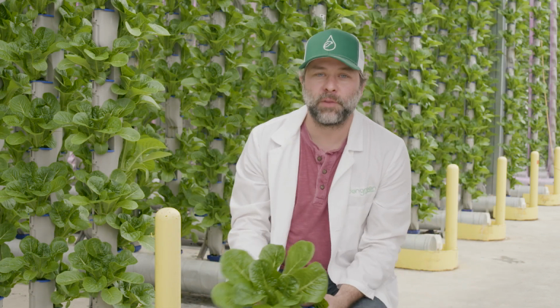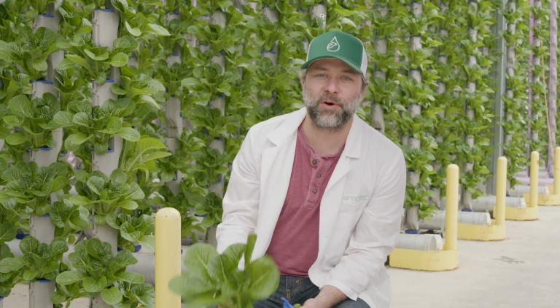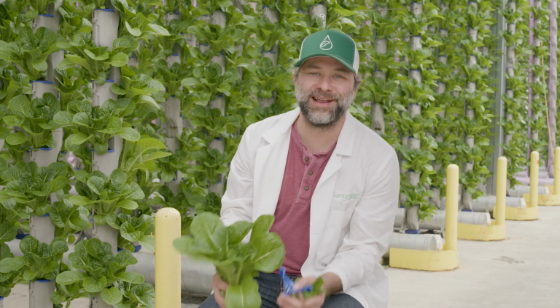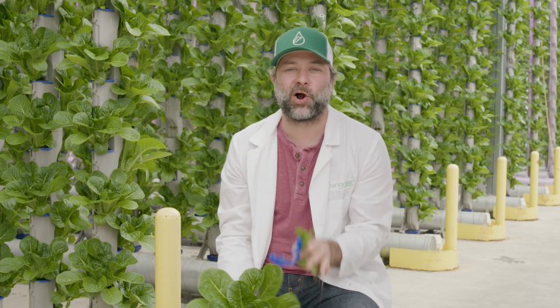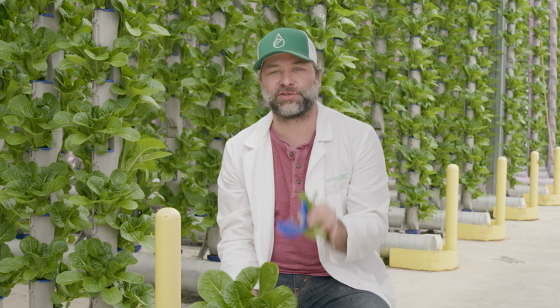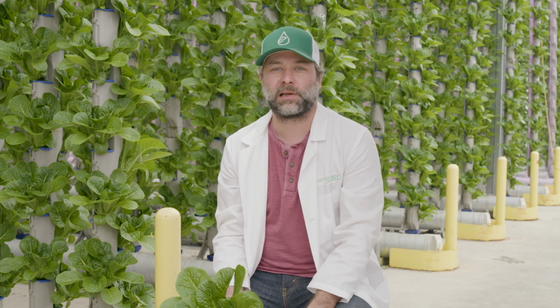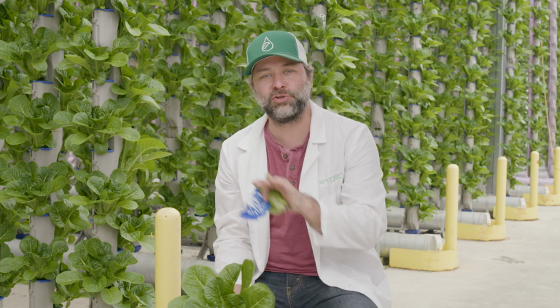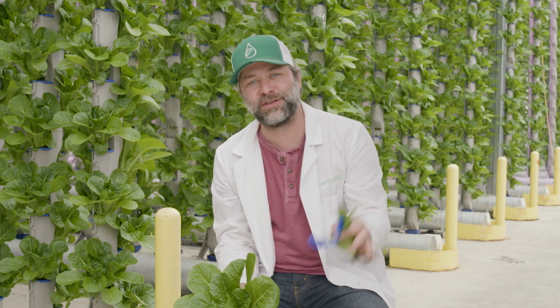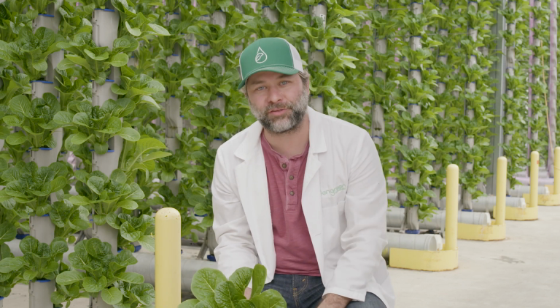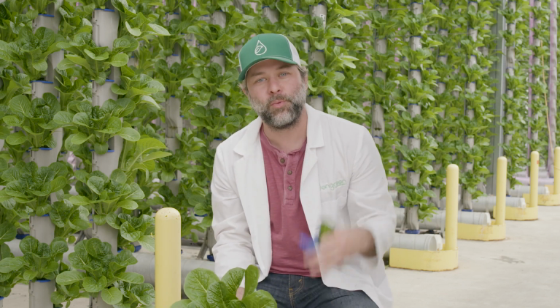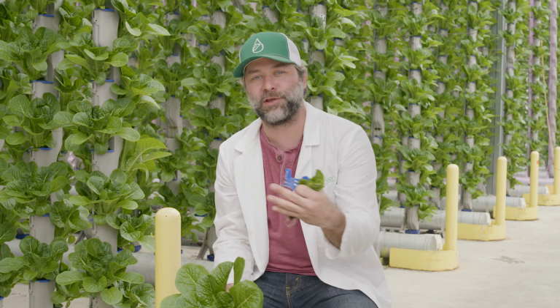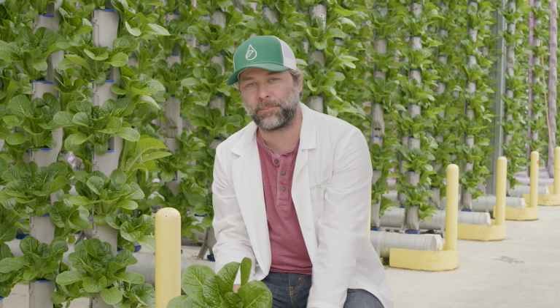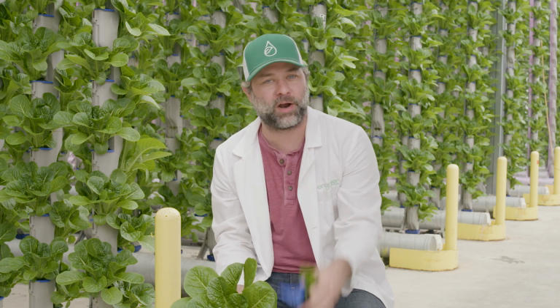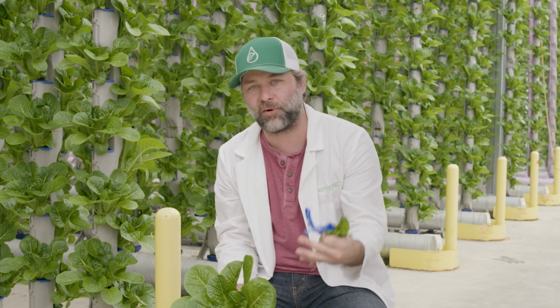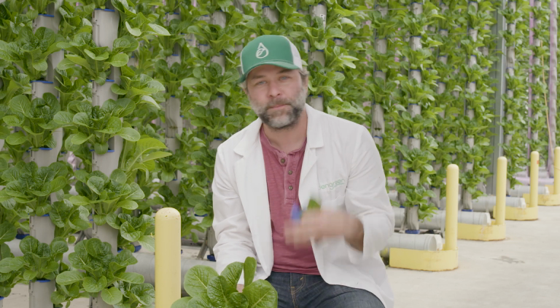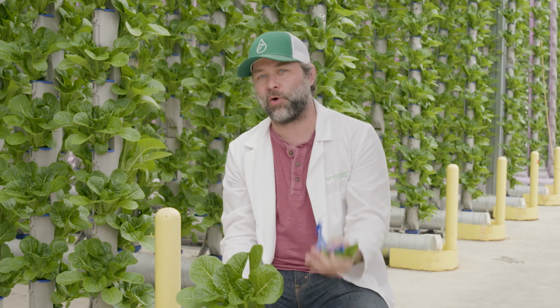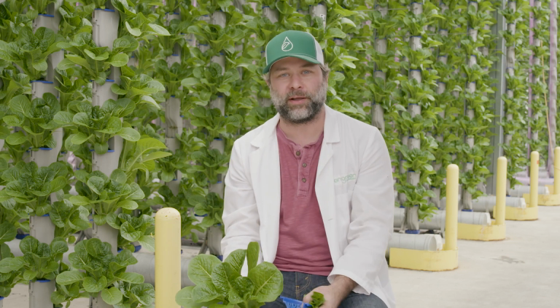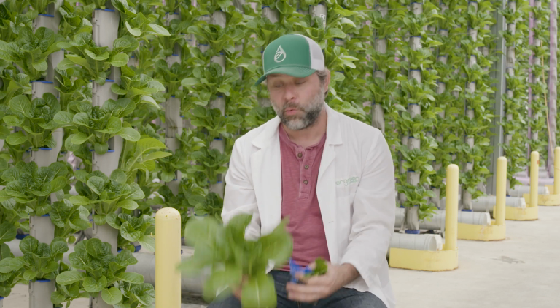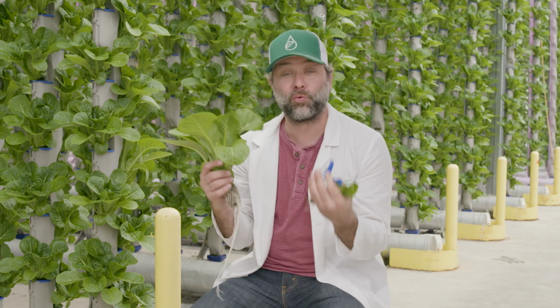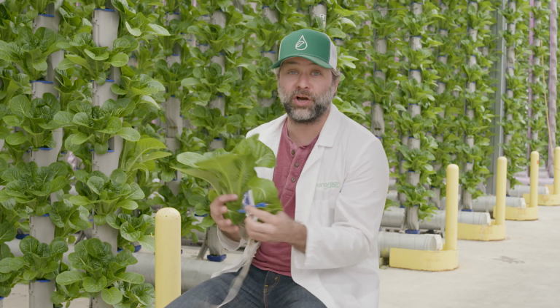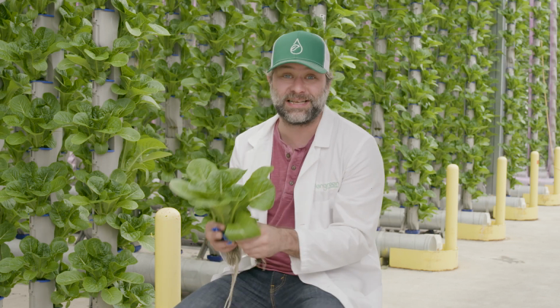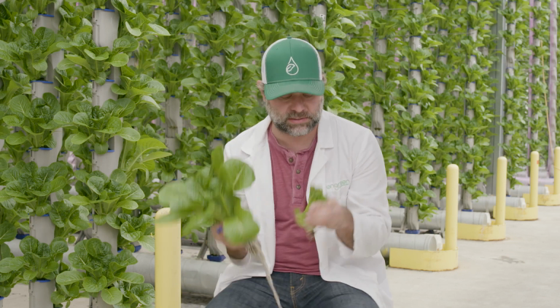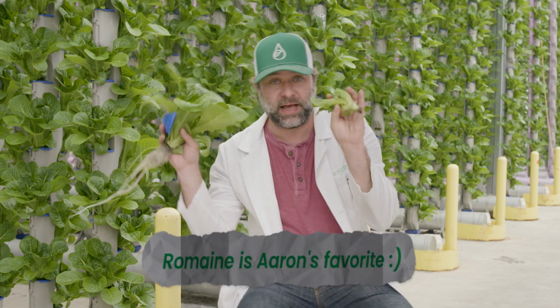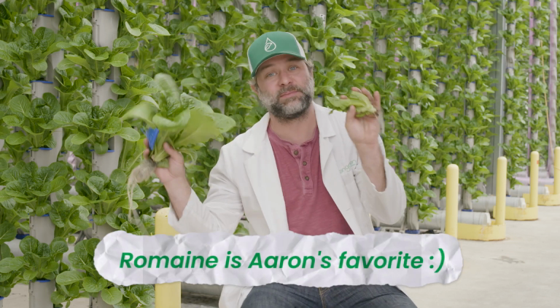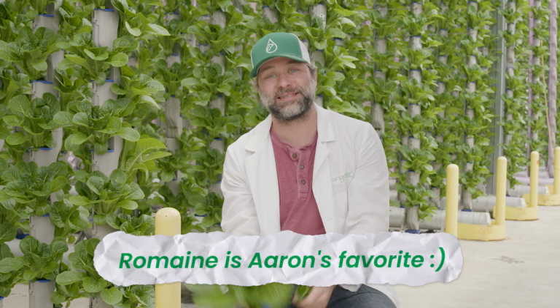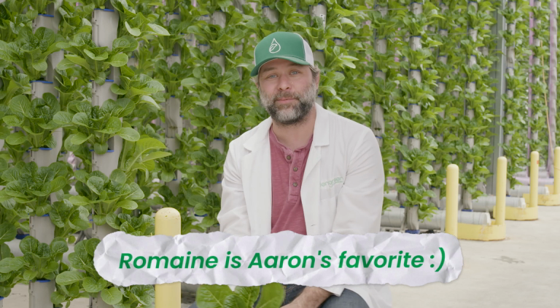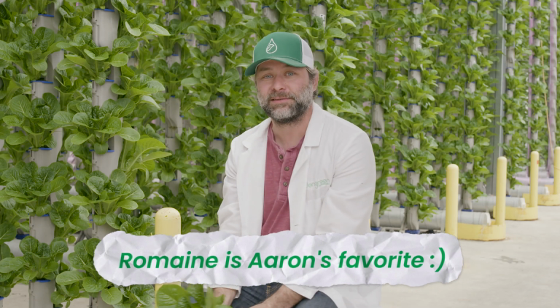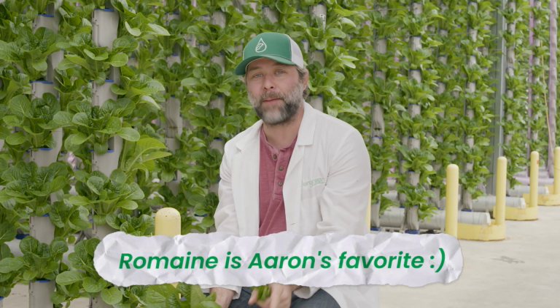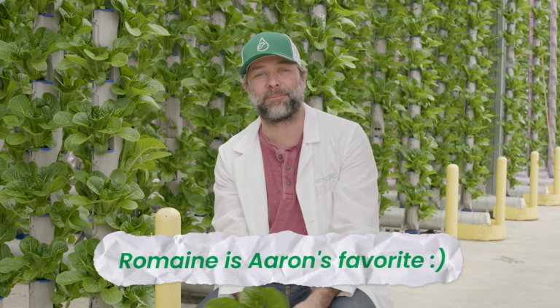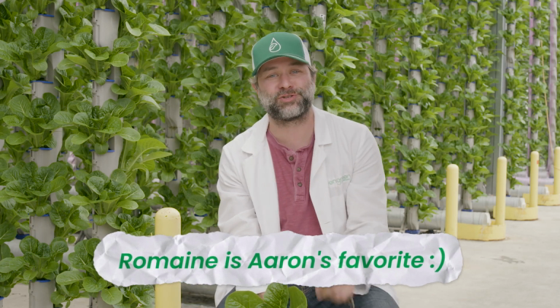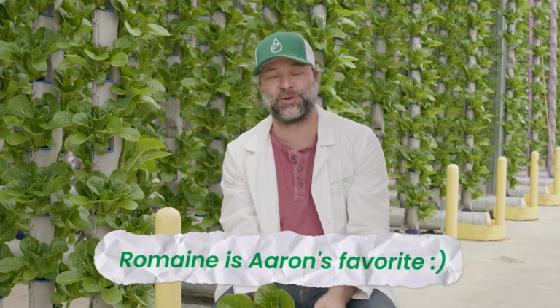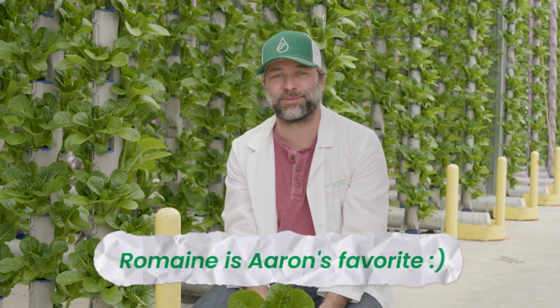The people that work here at Eden Green are awesome. I couldn't do any of this without them. We couldn't bring you a quality product without all their effort and all their learning. We grow a really good tasting lettuce, as testament by my snack habits, and we're happy to bring that process straight to you and your customers.